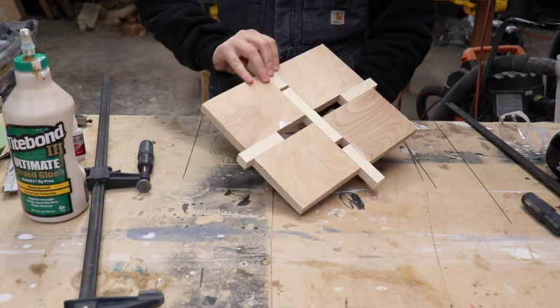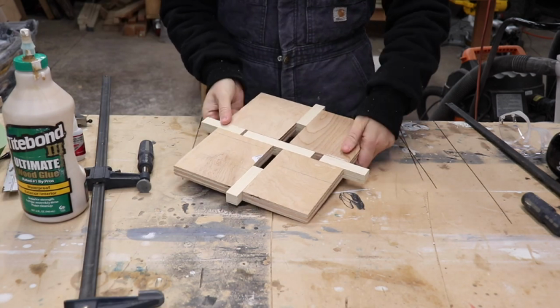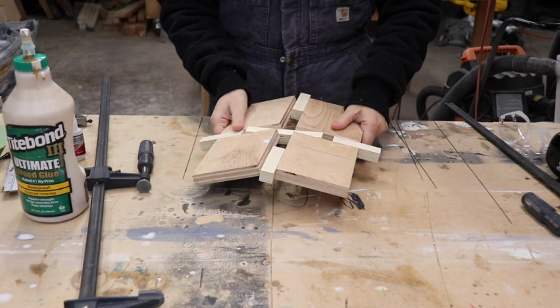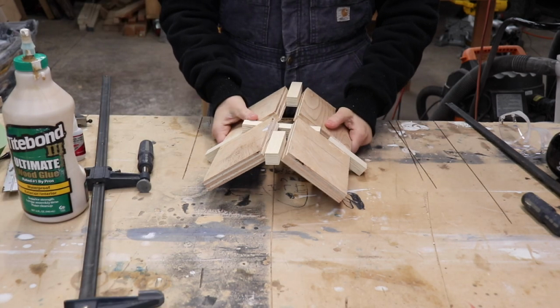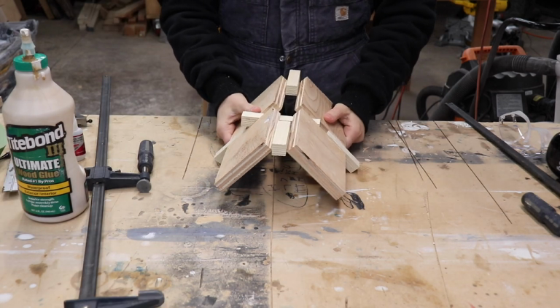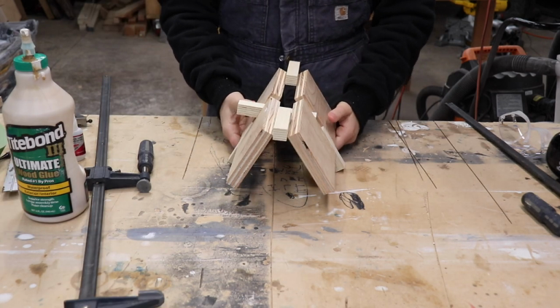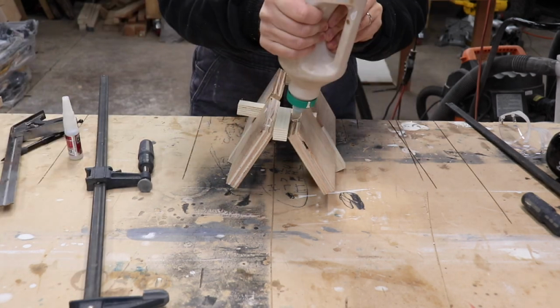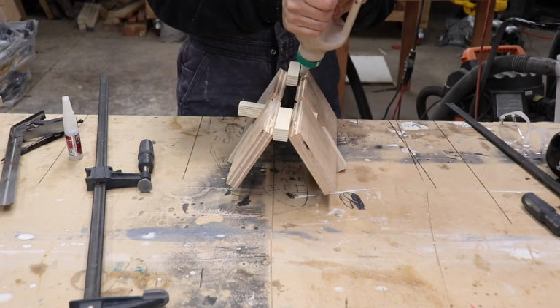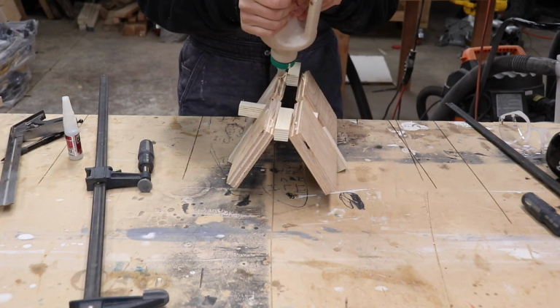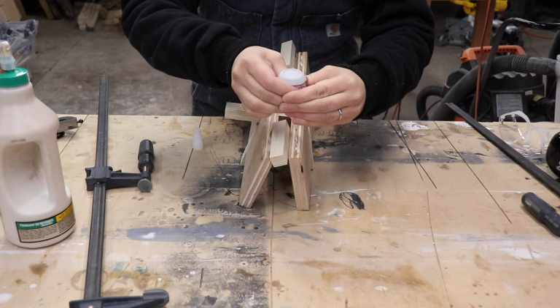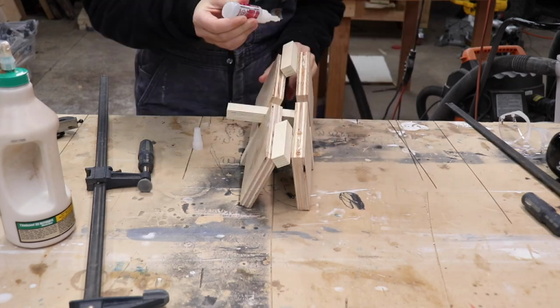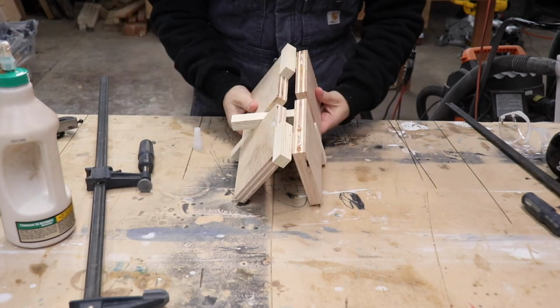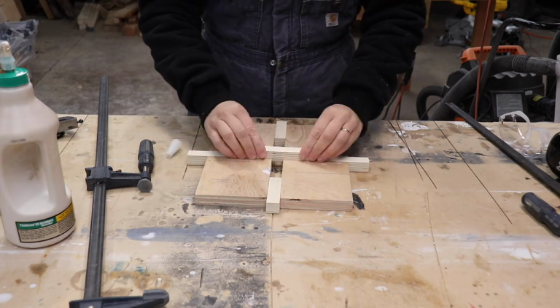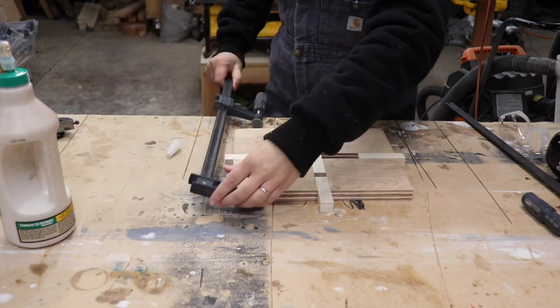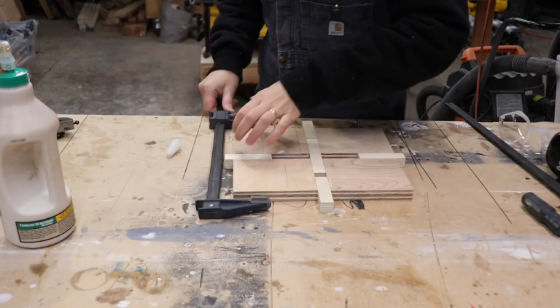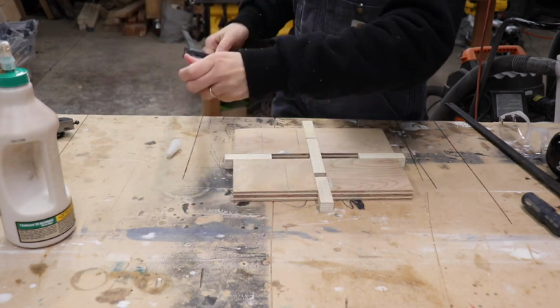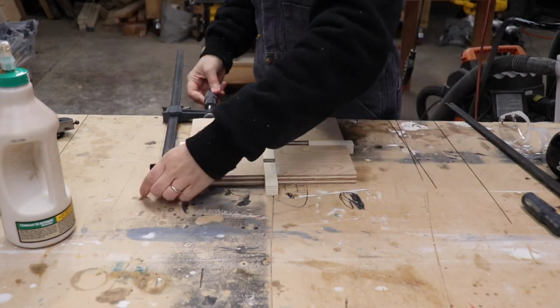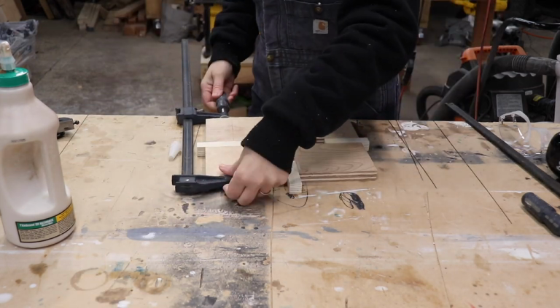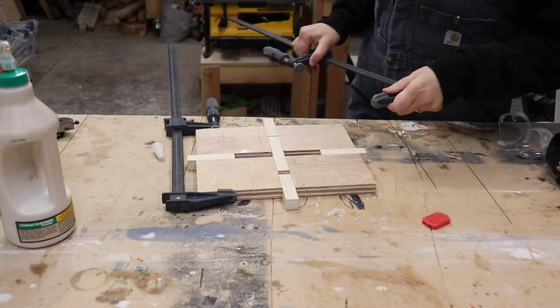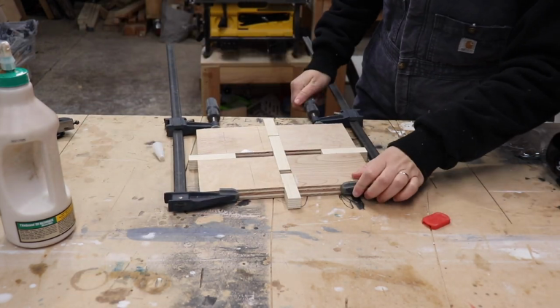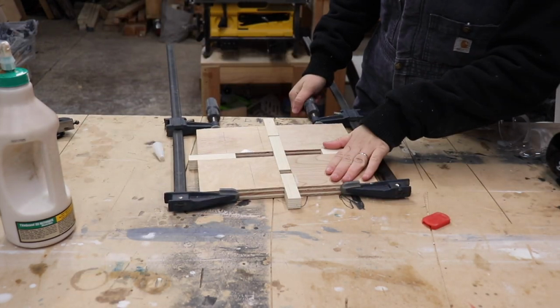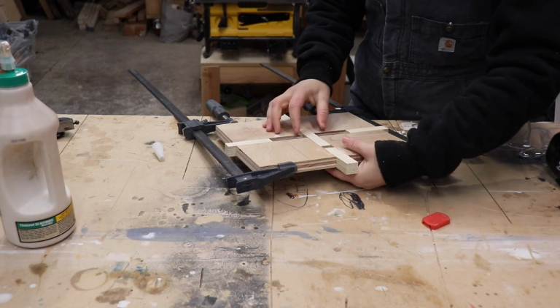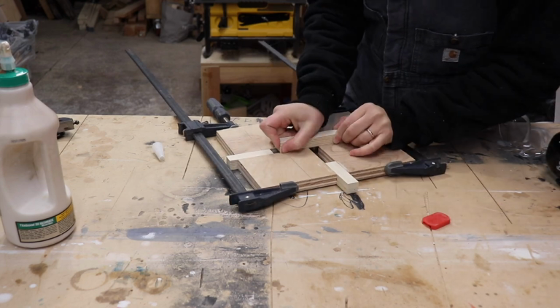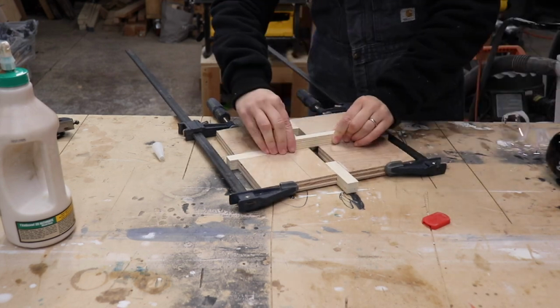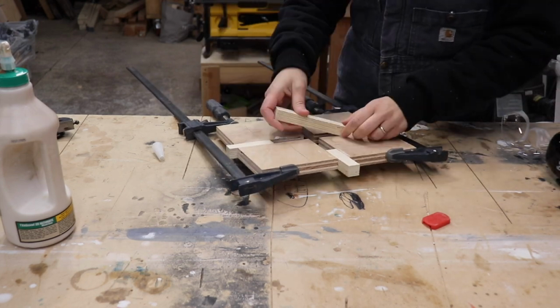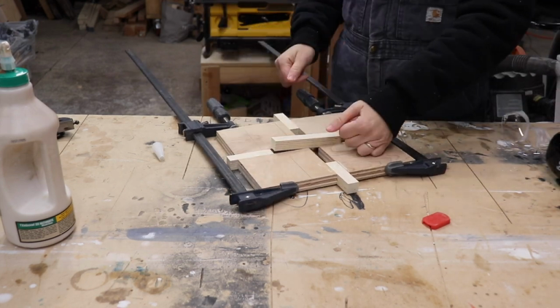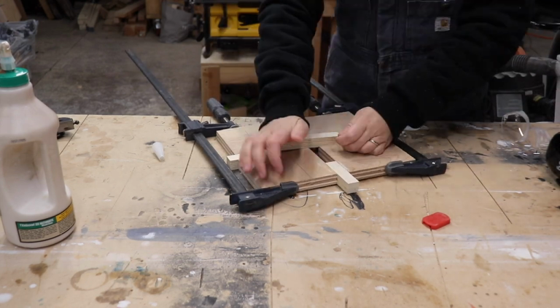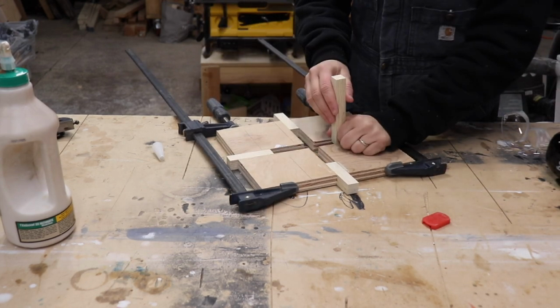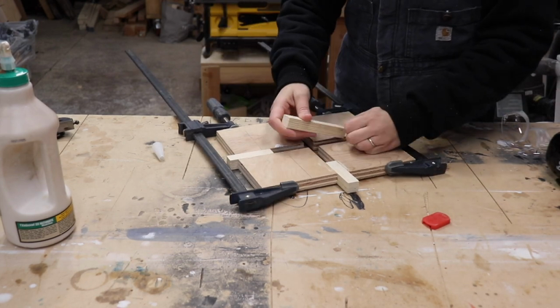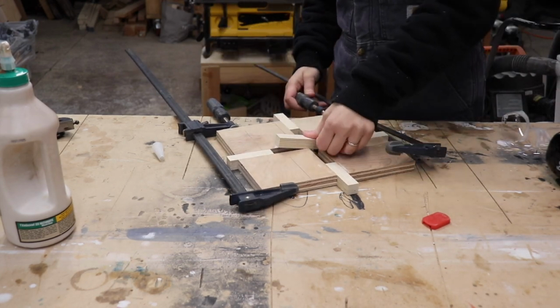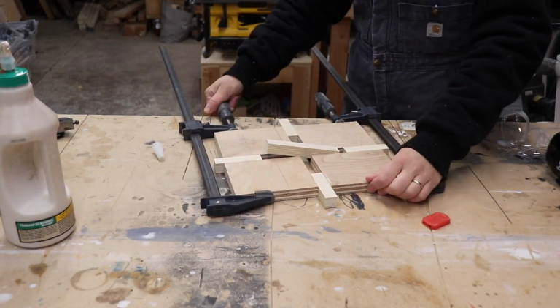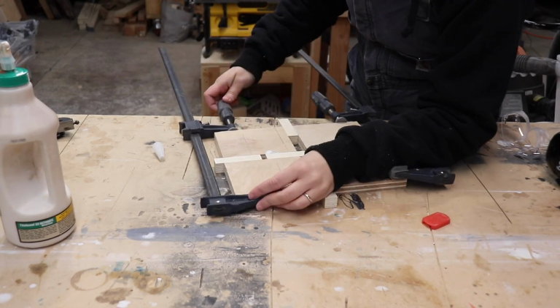I used a combination of regular wood glue and CA glue so that it would hold together for a long time and also set quickly, then clamped it up. I realized I needed to put in some sort of spacer to keep it level, so I put that piece of scrap in the middle off camera and started to line up the other side of the jig to complete the X. I repeated the same process on the last pieces and realized the spacer was facing the wrong direction, so I just flipped it around and it was good to go.